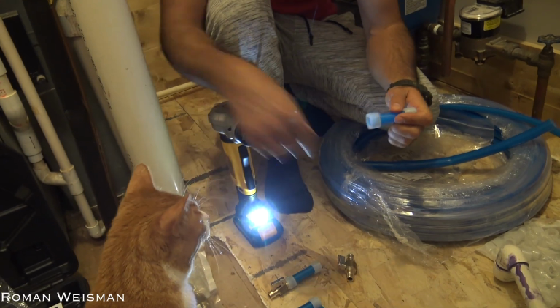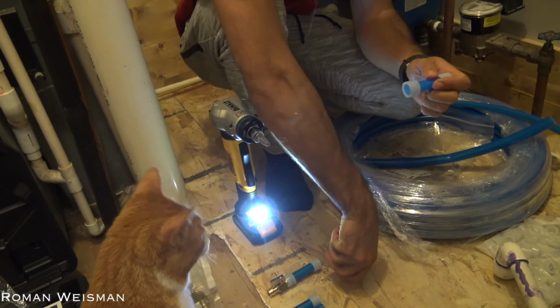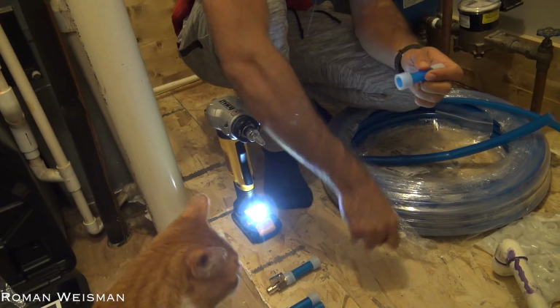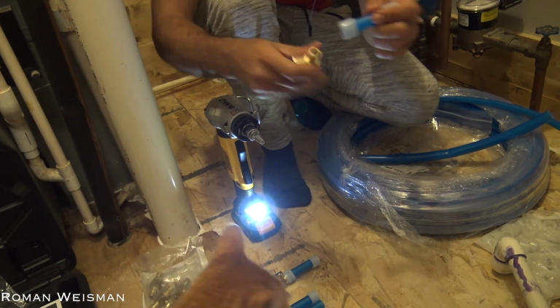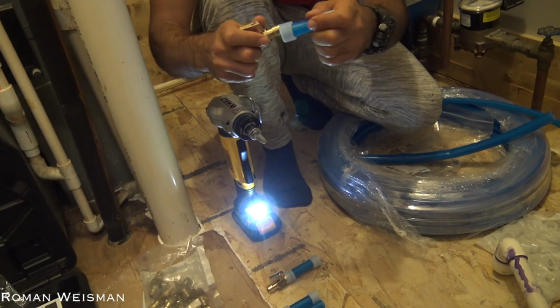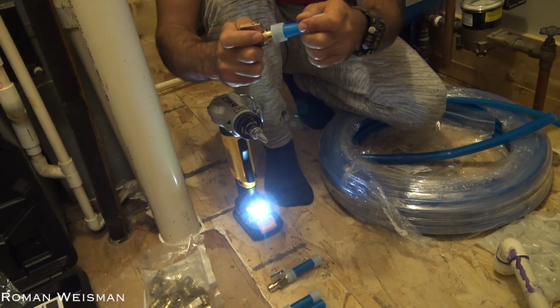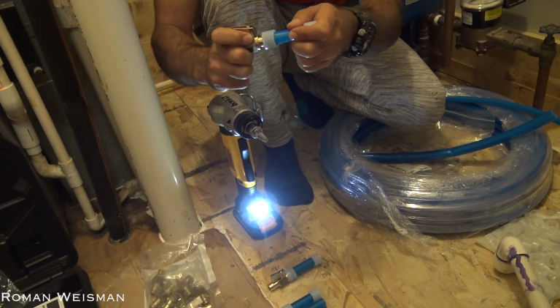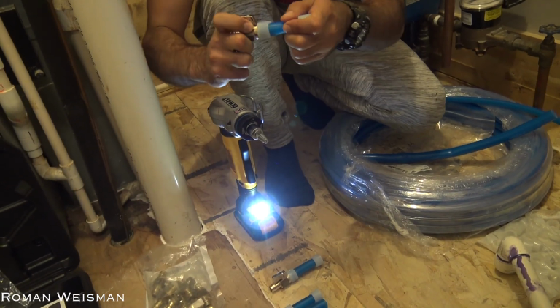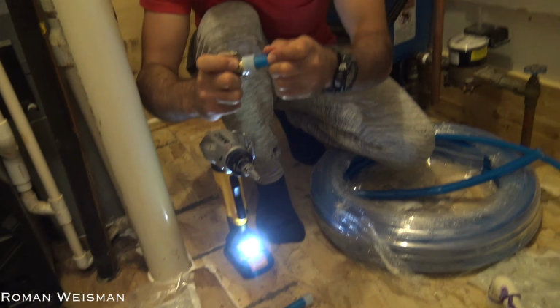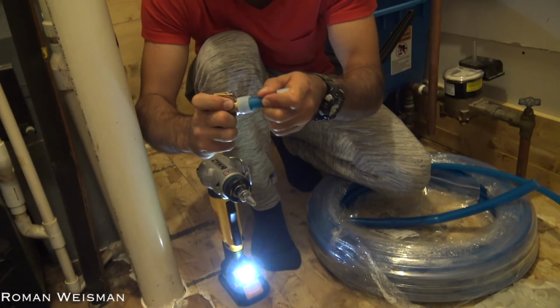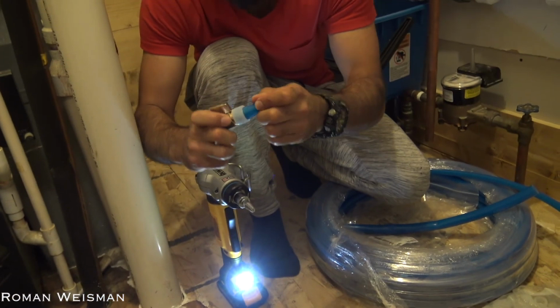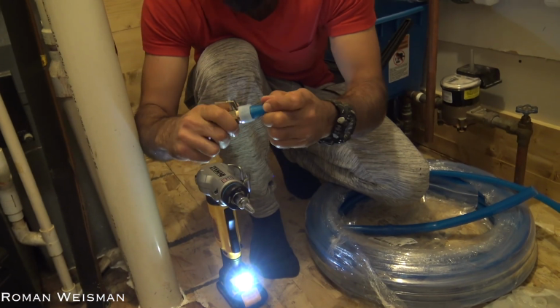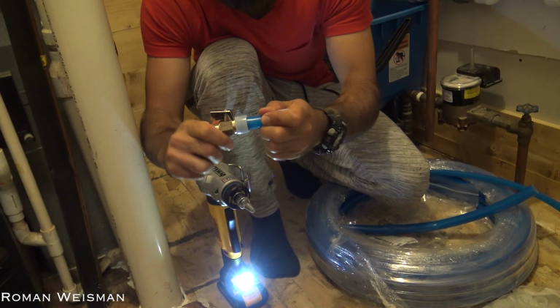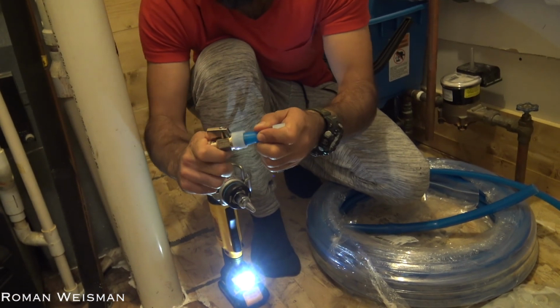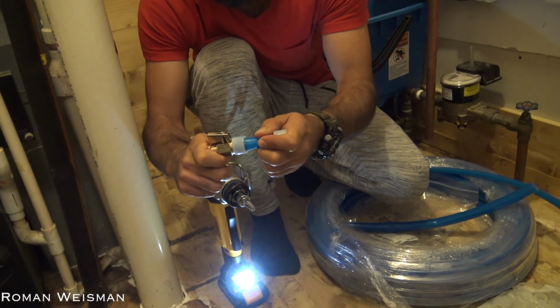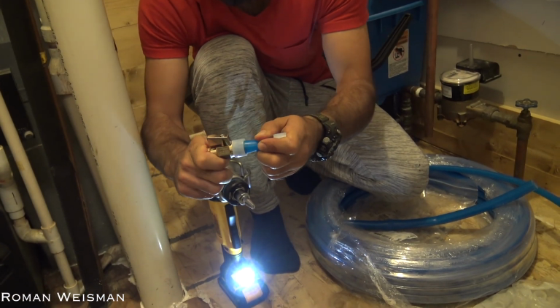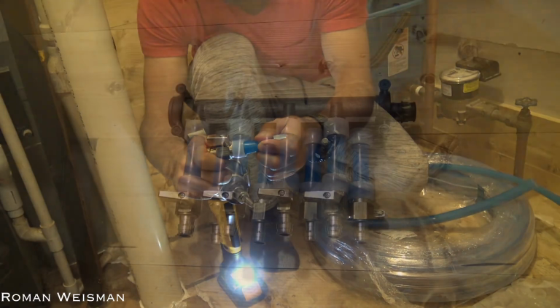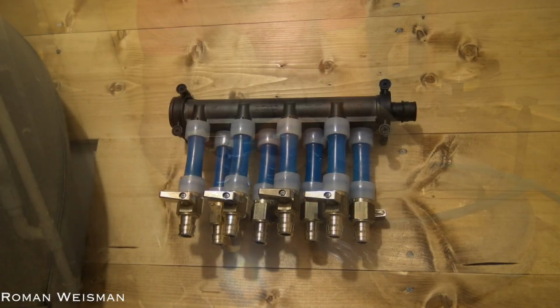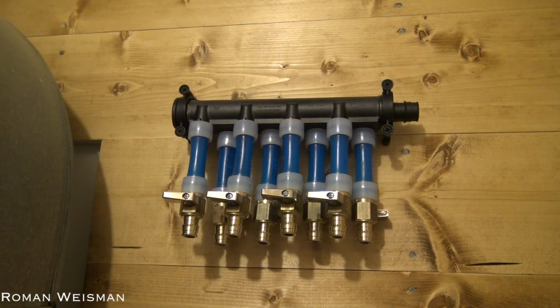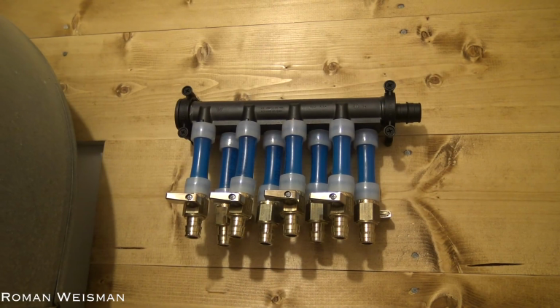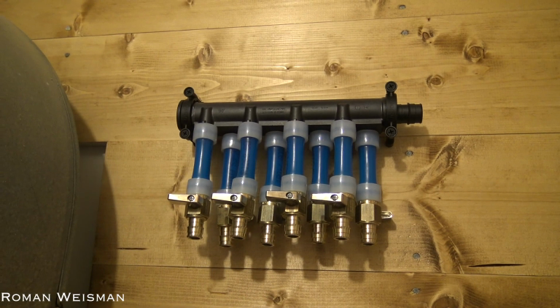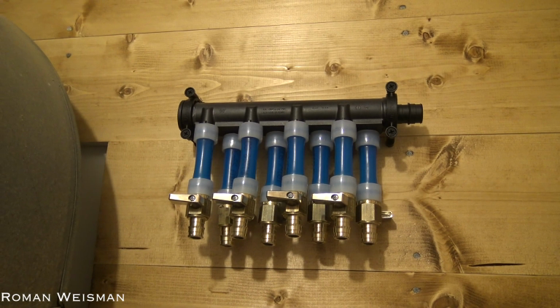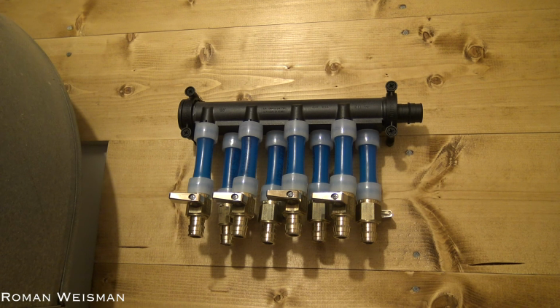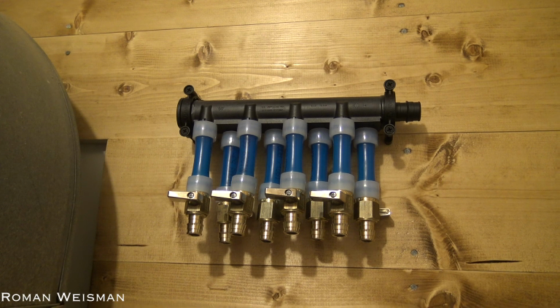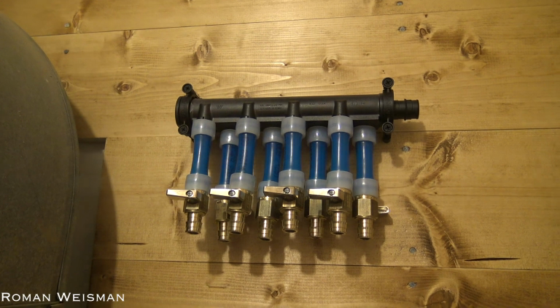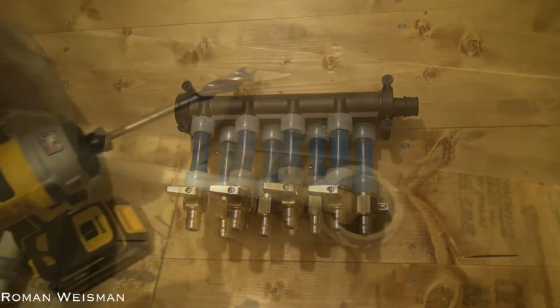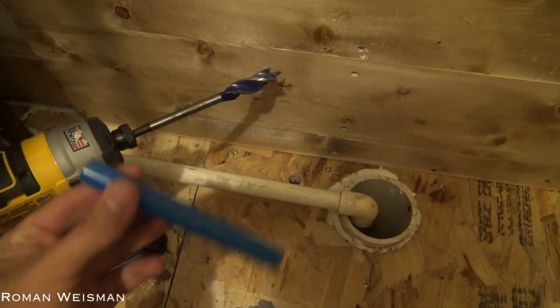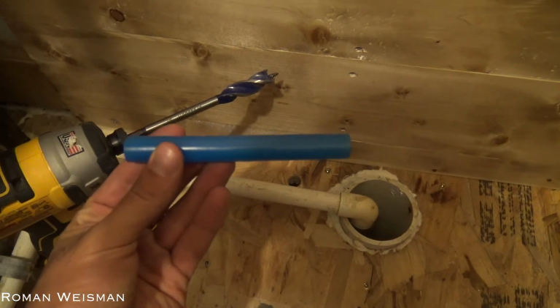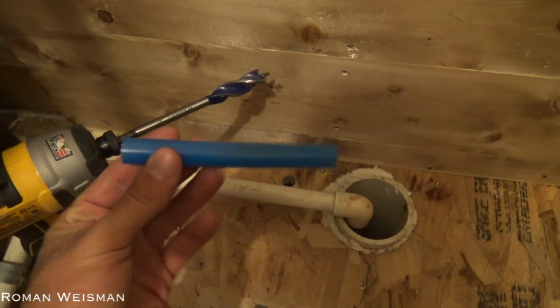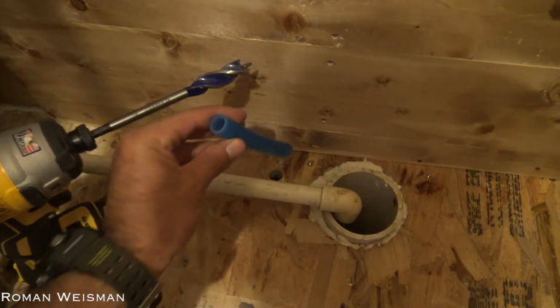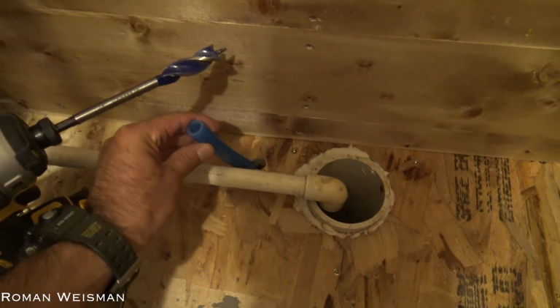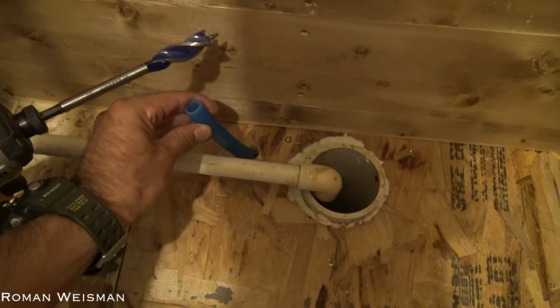Another benefit of PEX compared to copper is that it's flexible and can have loops at corners rather than 90-degree adapters which decrease water pressure. That being said, I had to use the 90-degree adapter at some points.